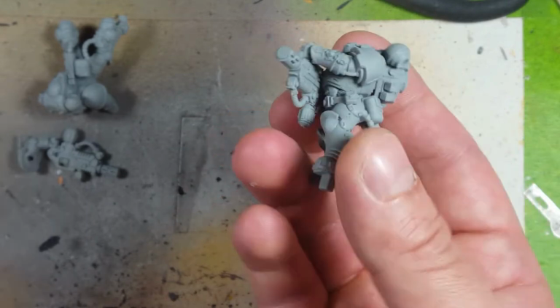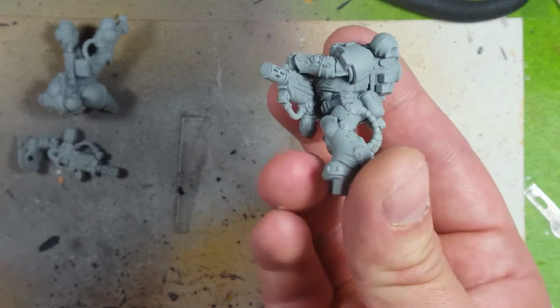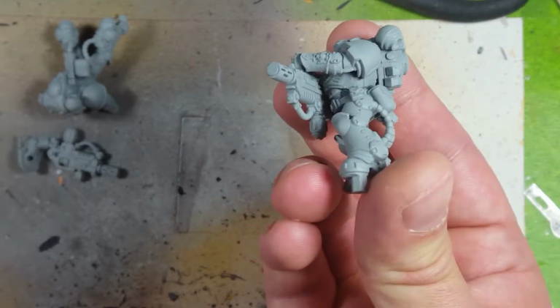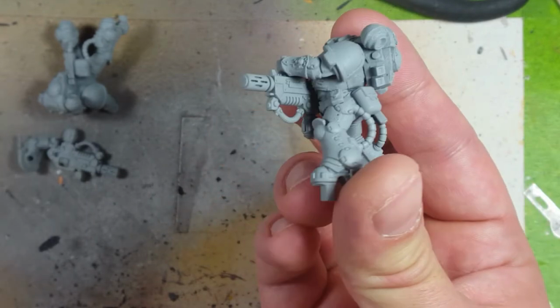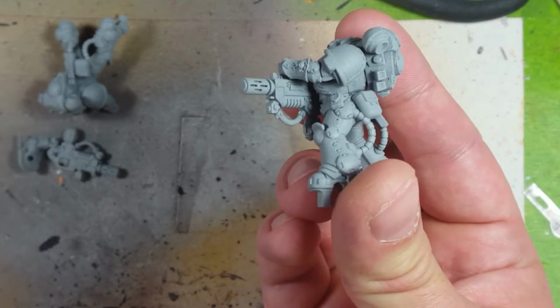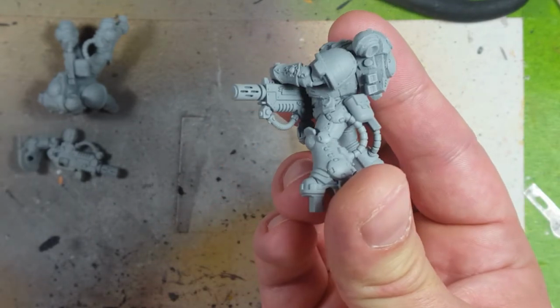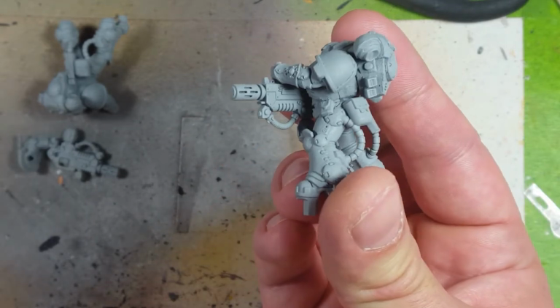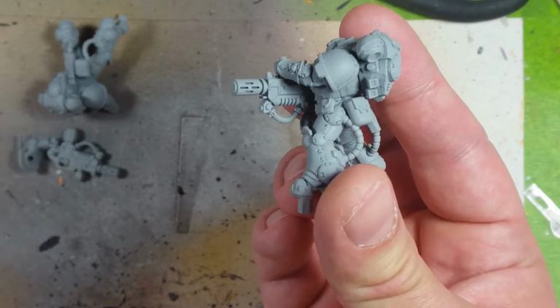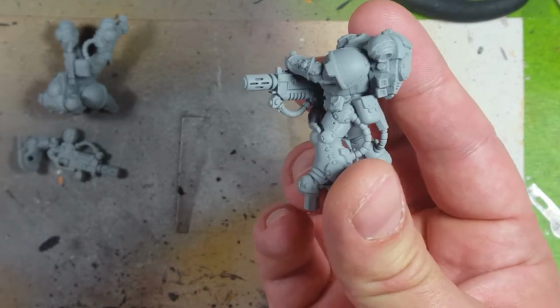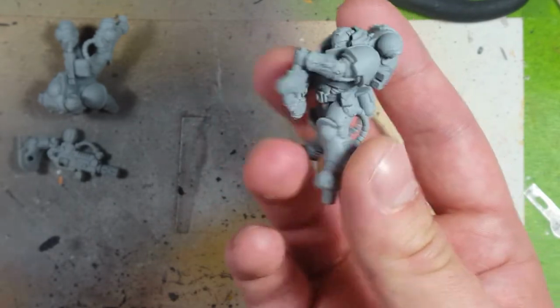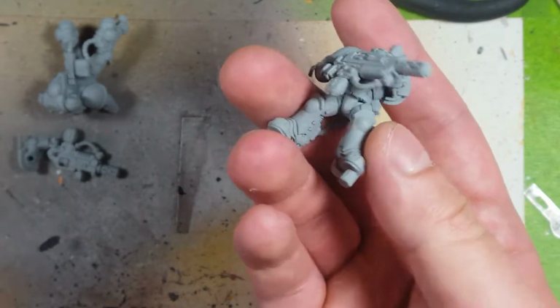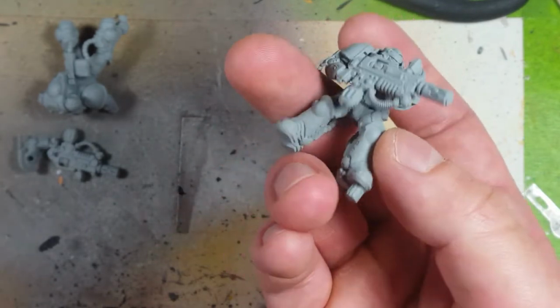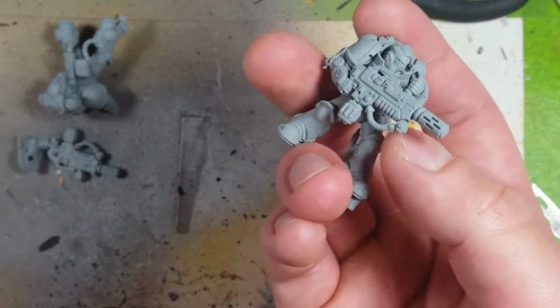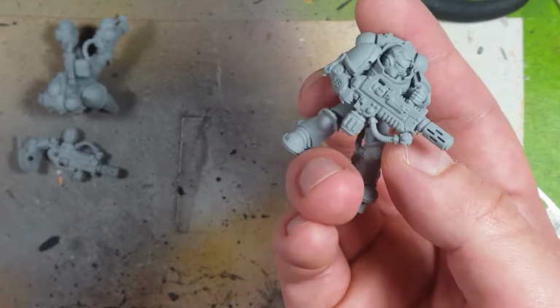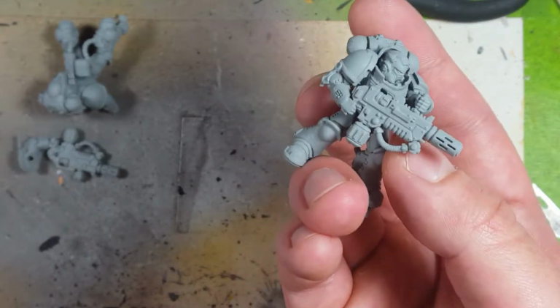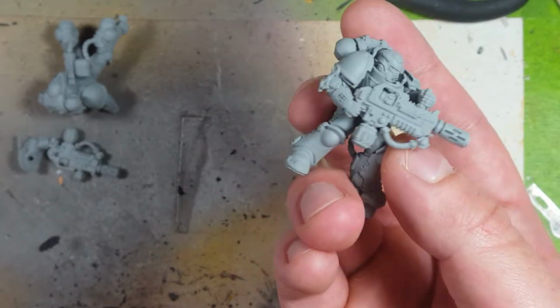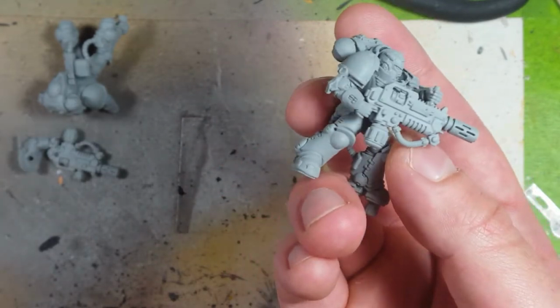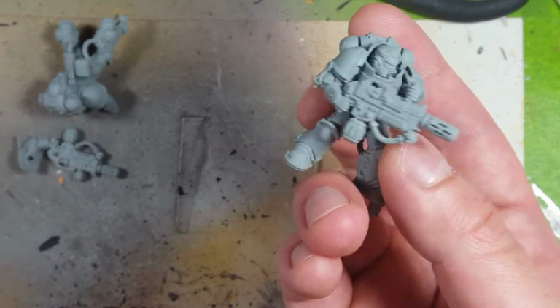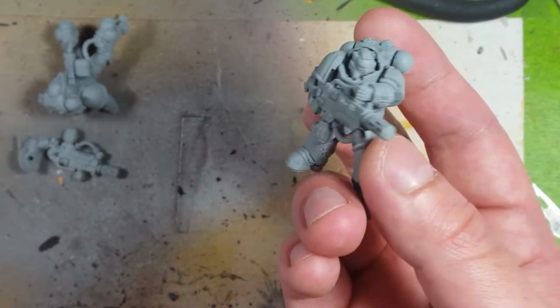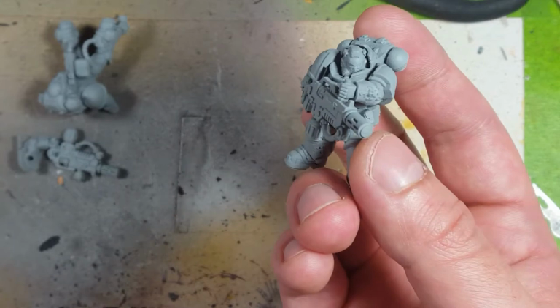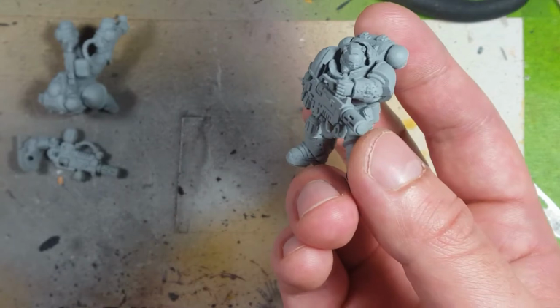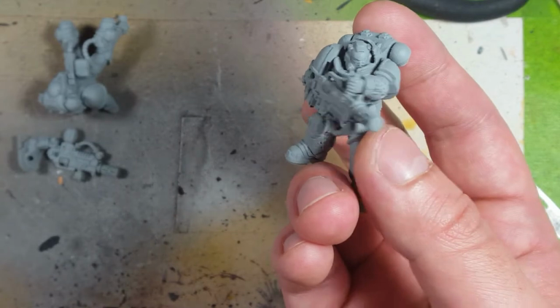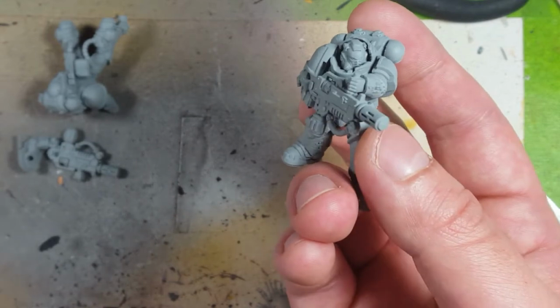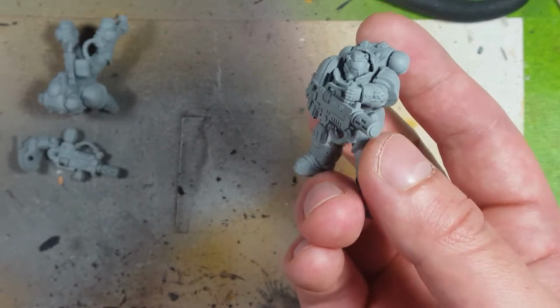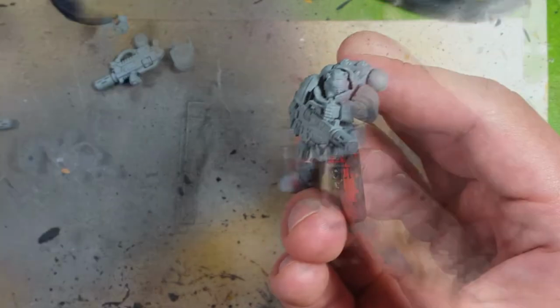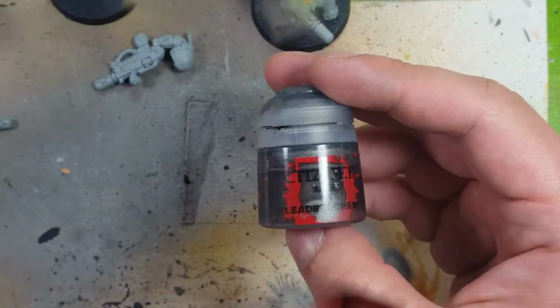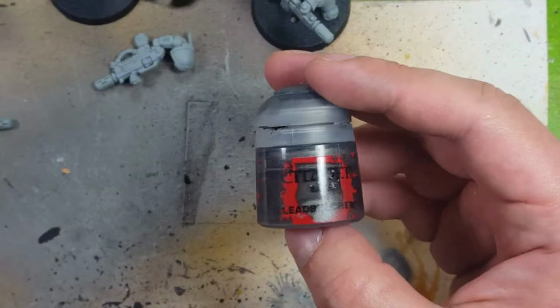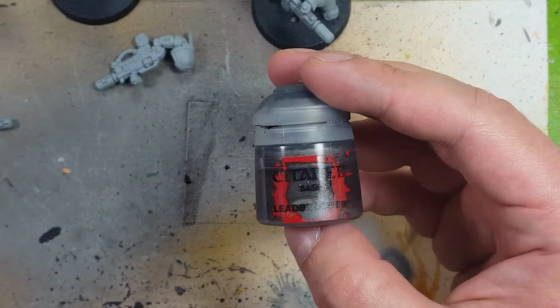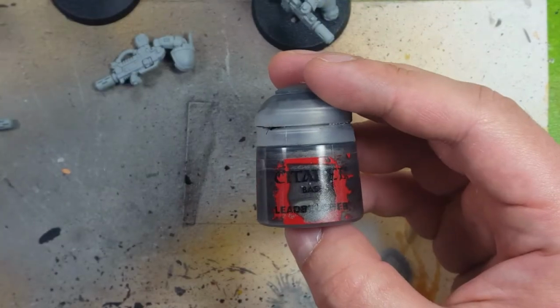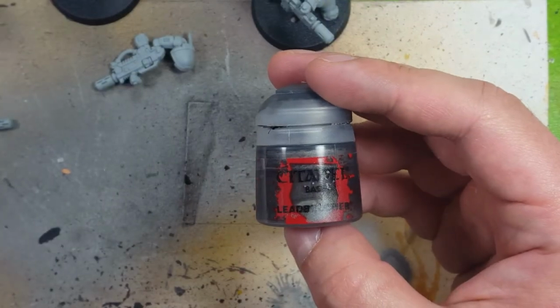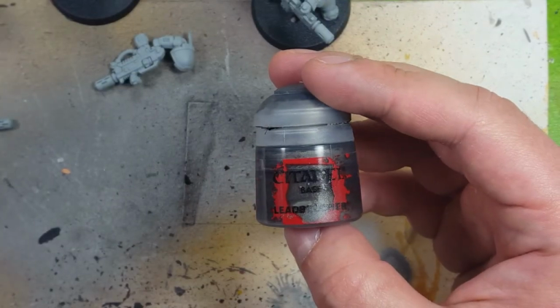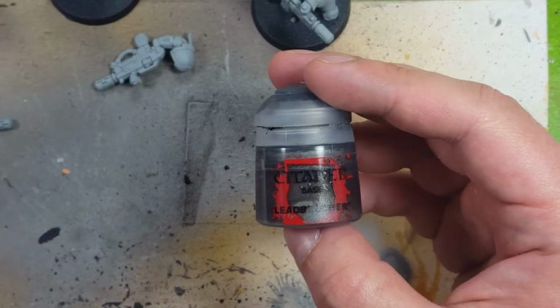The texture is not overbearing and it doesn't clog up any of the details. The only issue is with the helmets — it seems to clog up a little bit towards where the helmets reach the back armor.